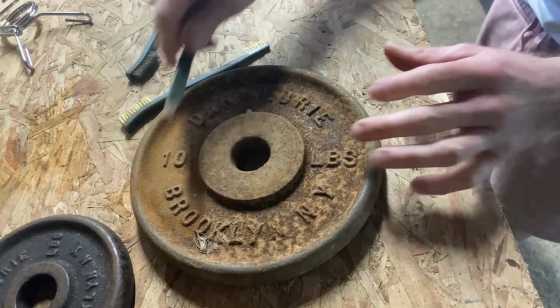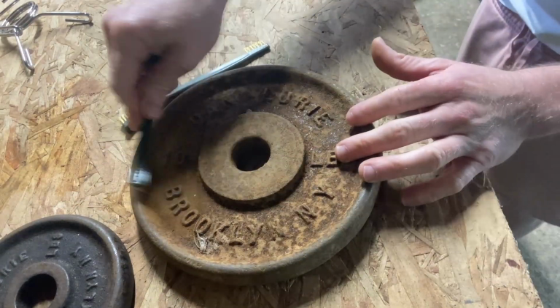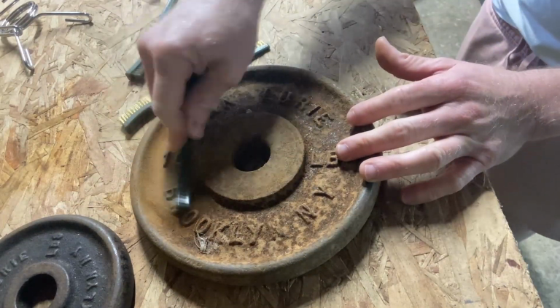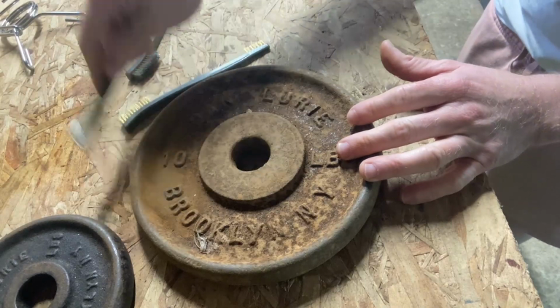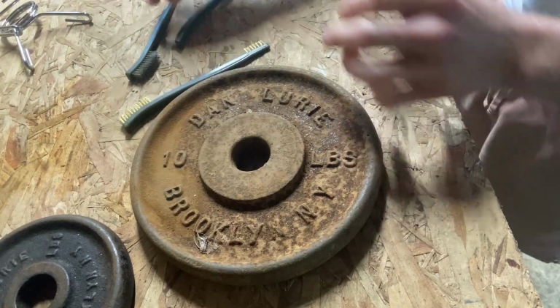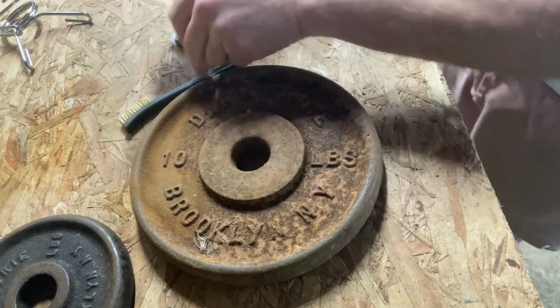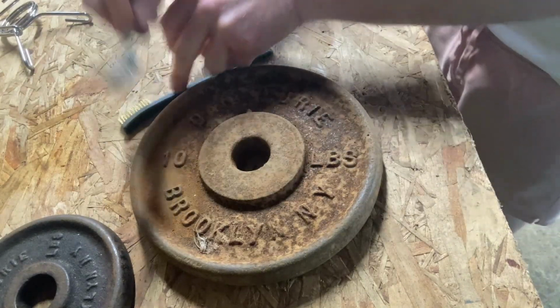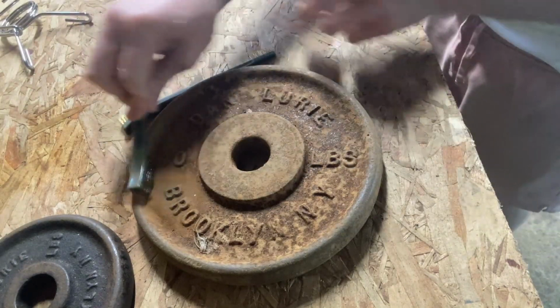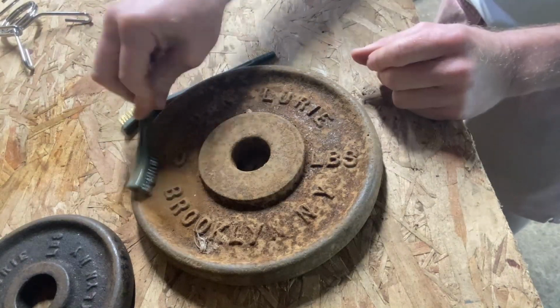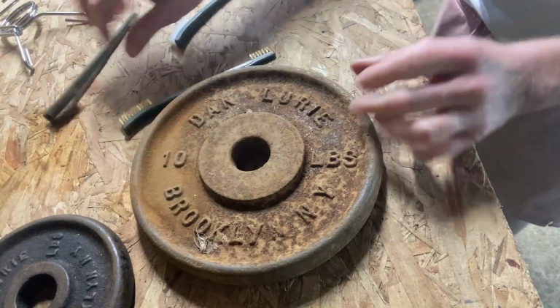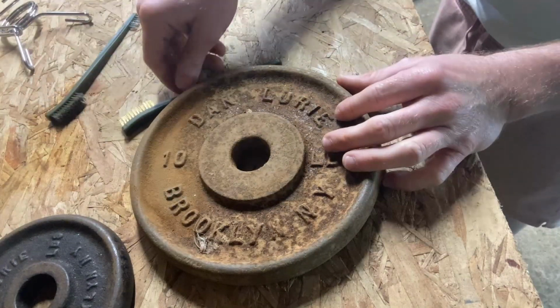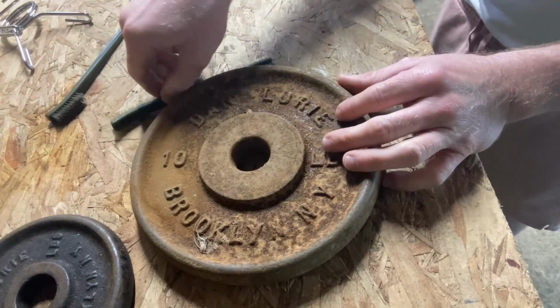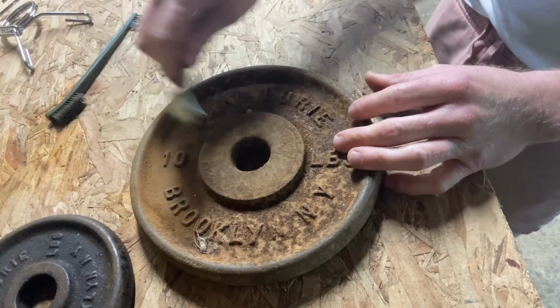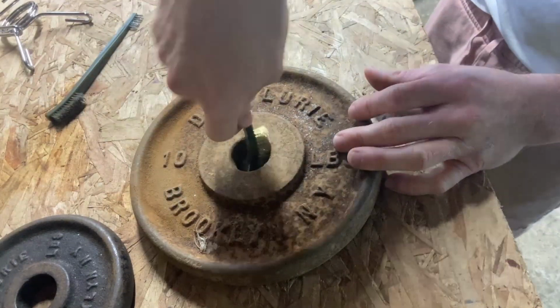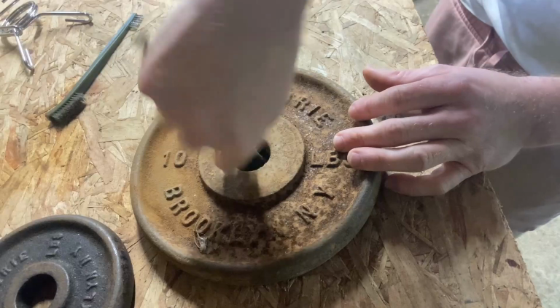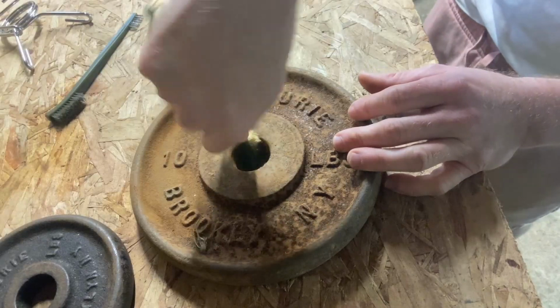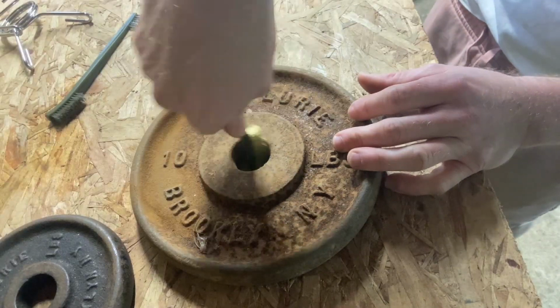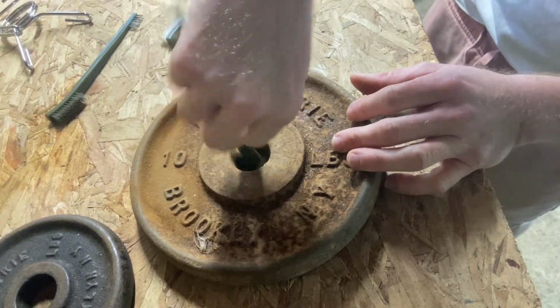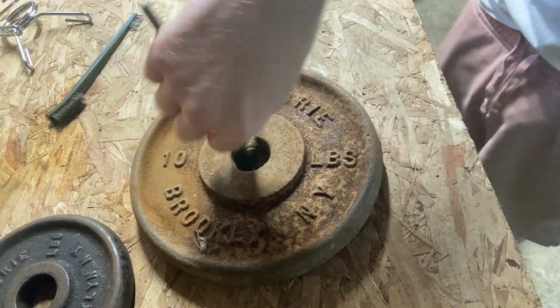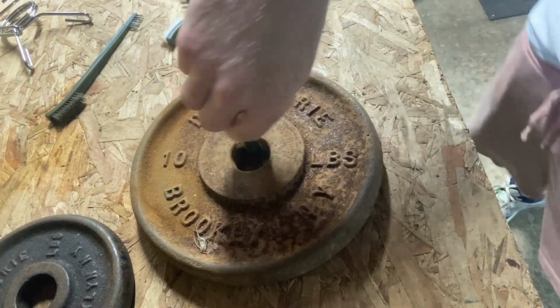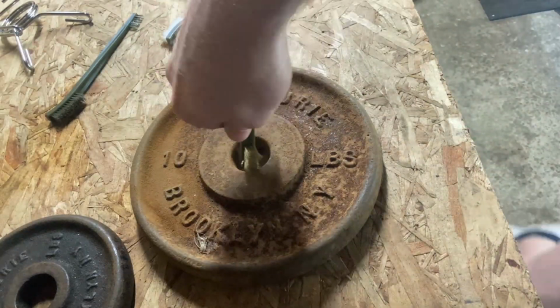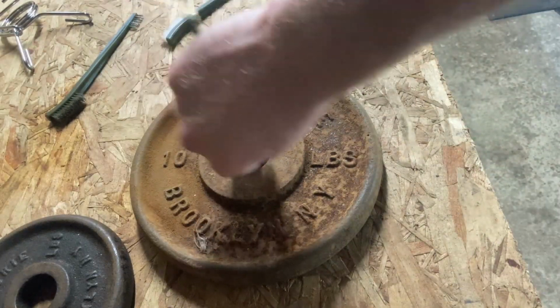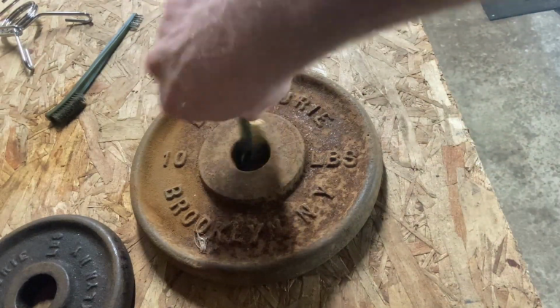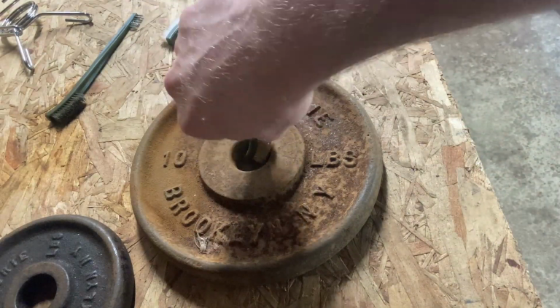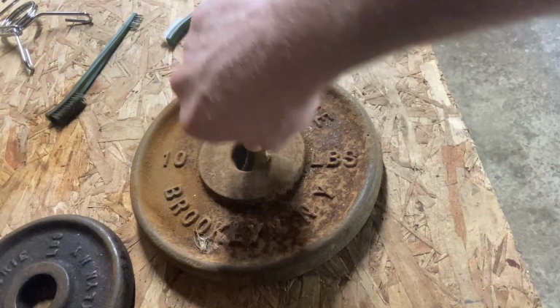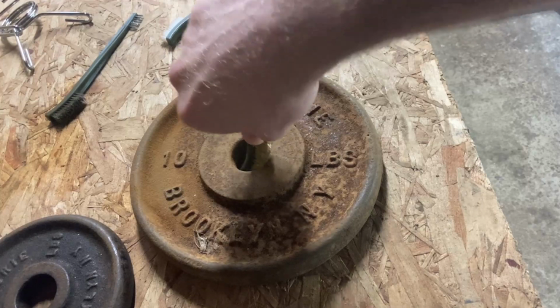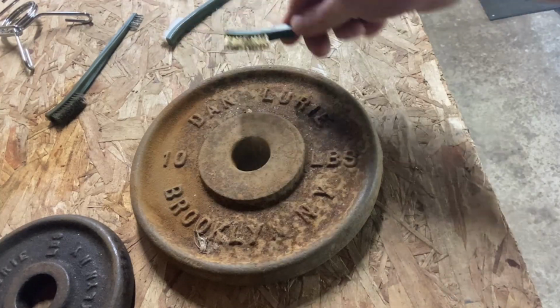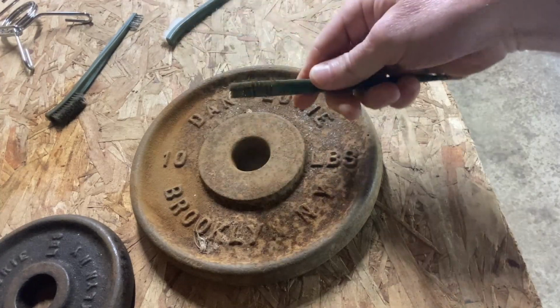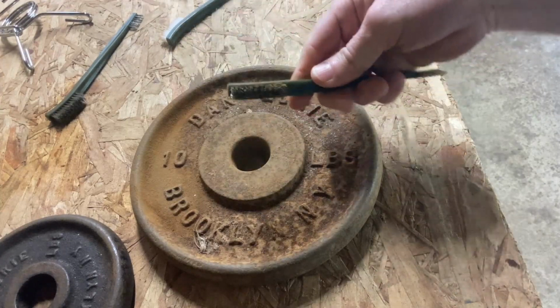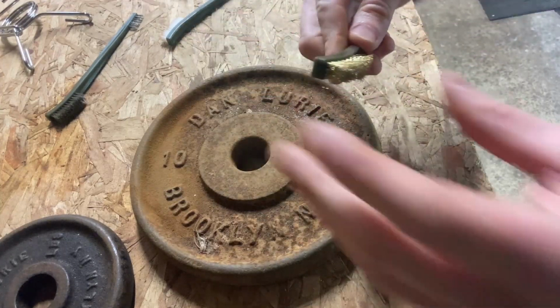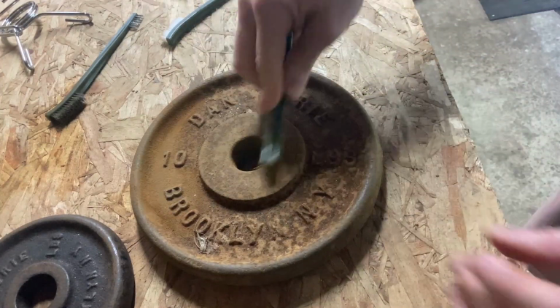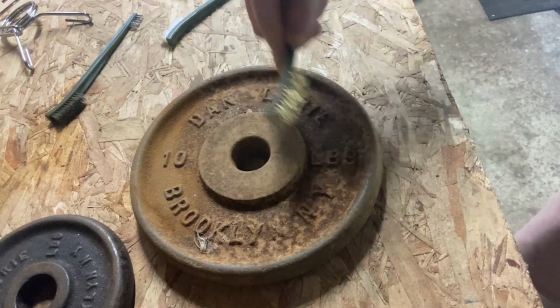And then we have this one here as well, which doesn't seem to be as good as the others. This is also helpful for getting rust out from tough spots. Look at that — rust is flying up everywhere. Yeah, these are good. This is exactly what I needed.